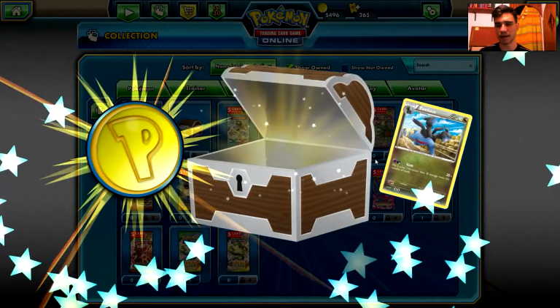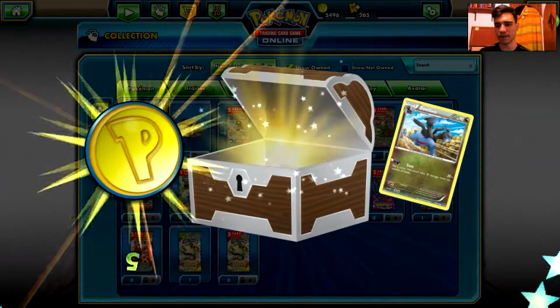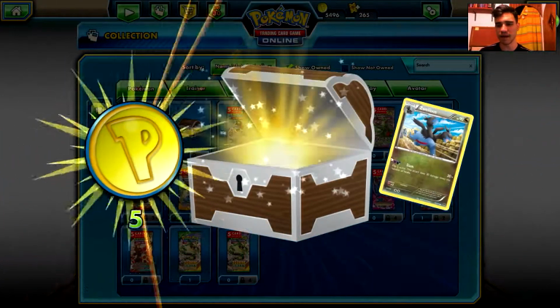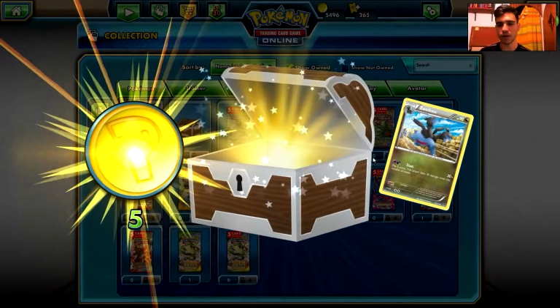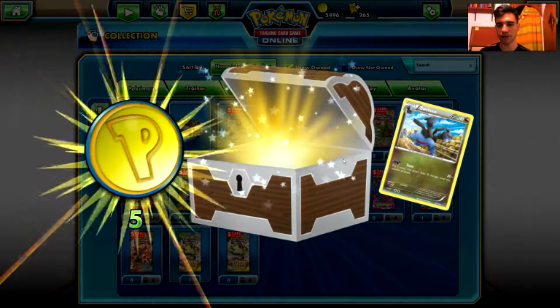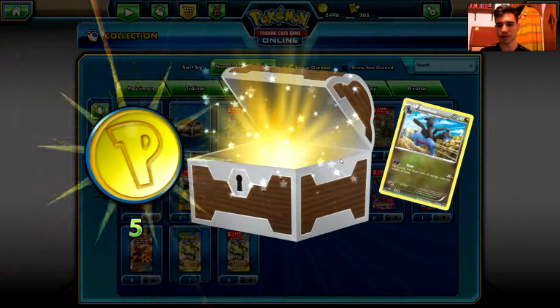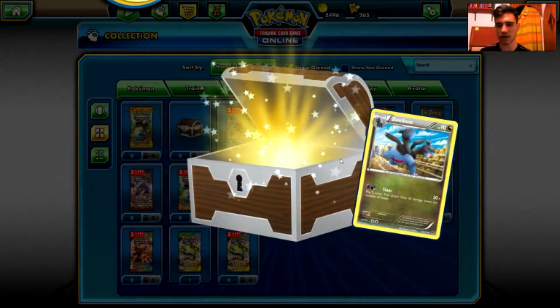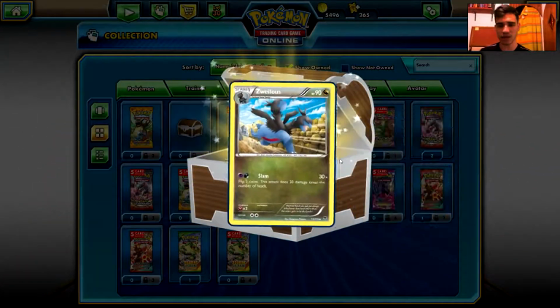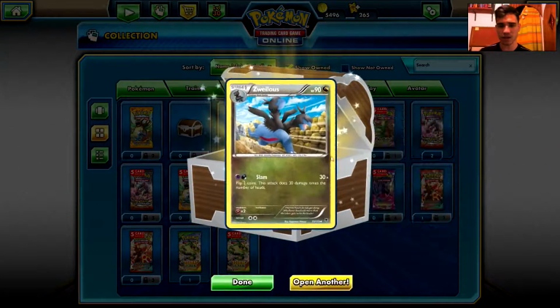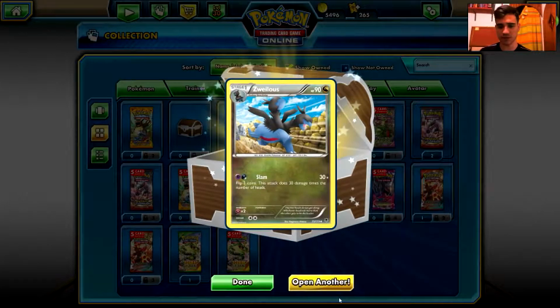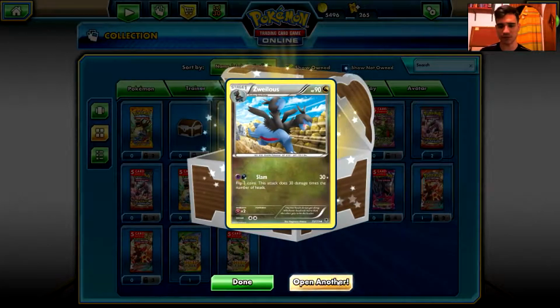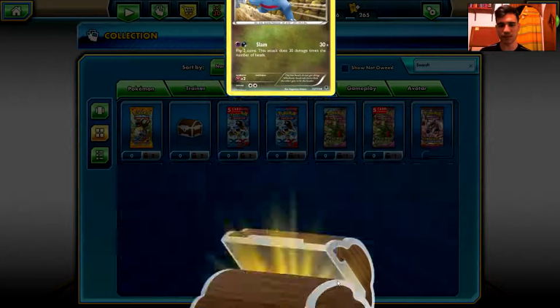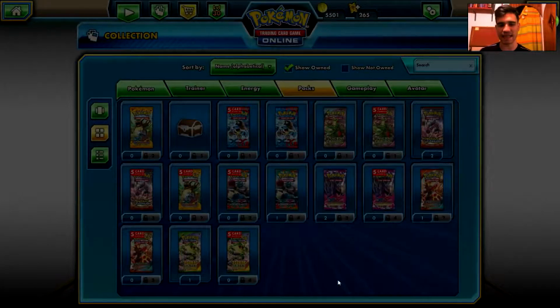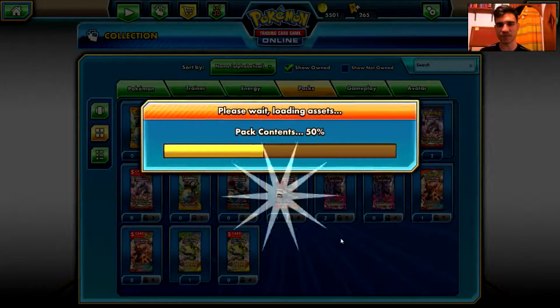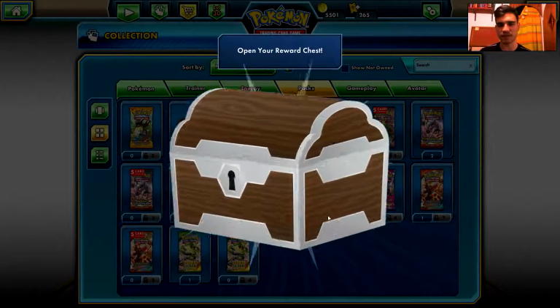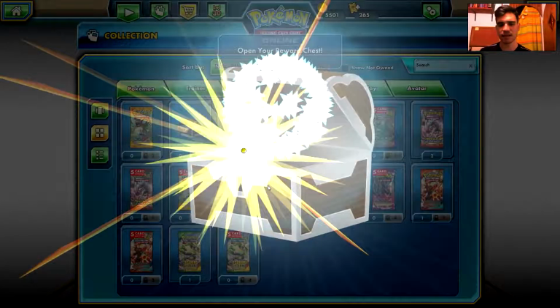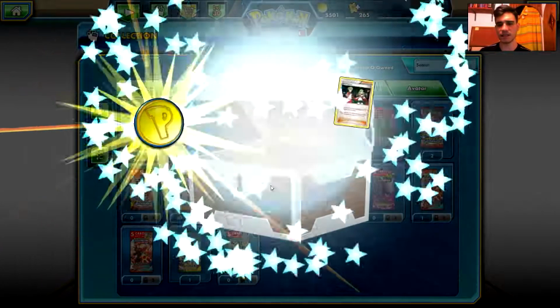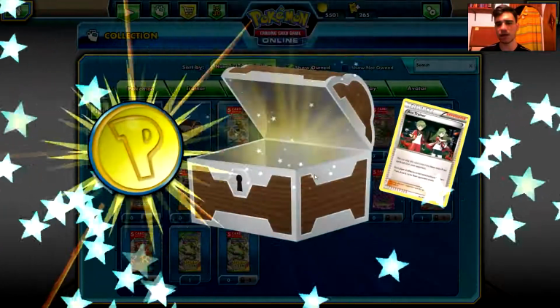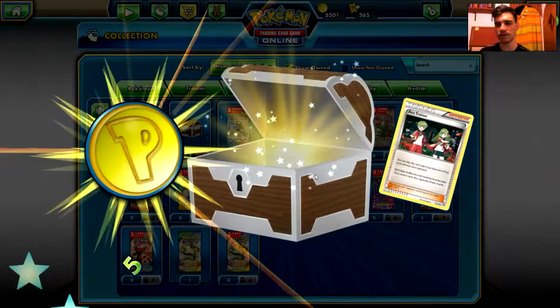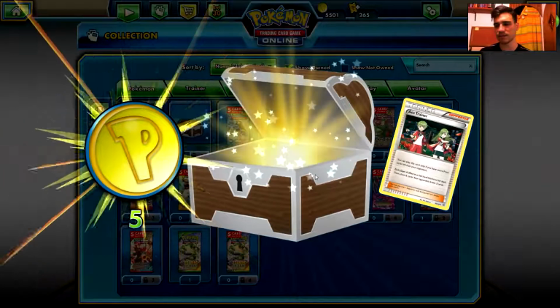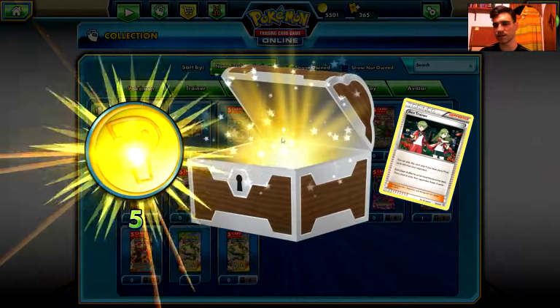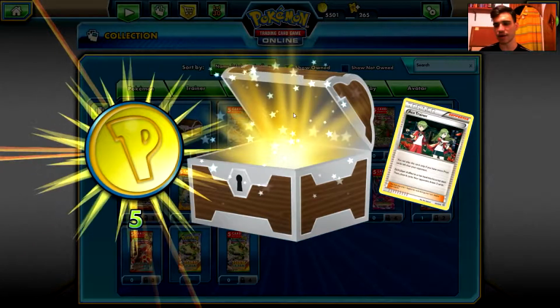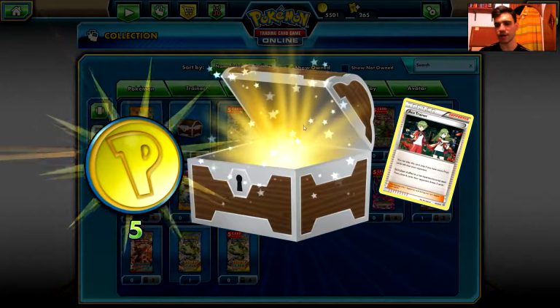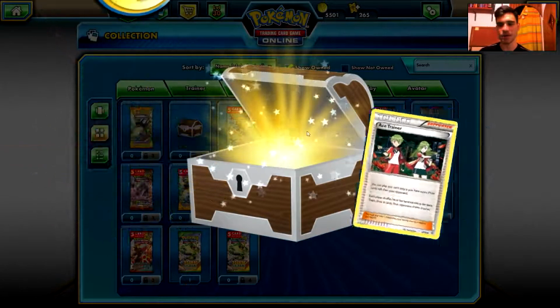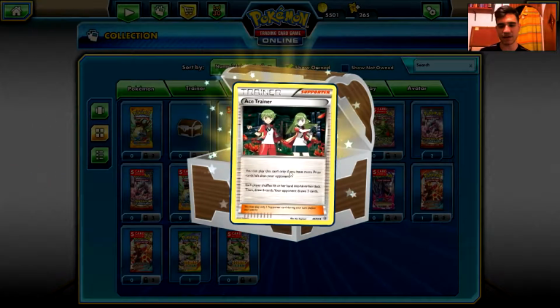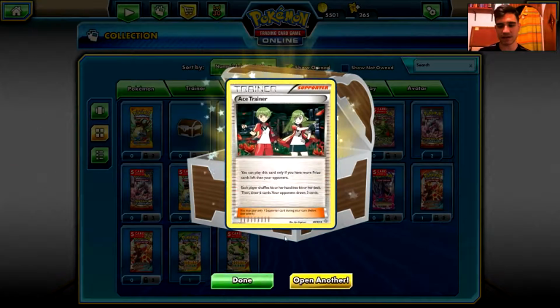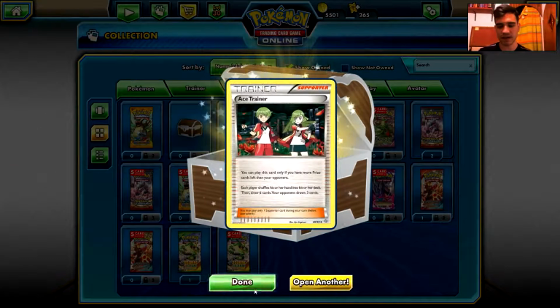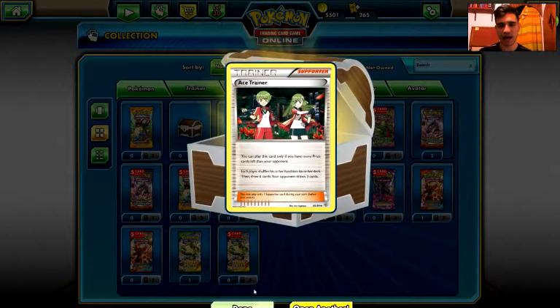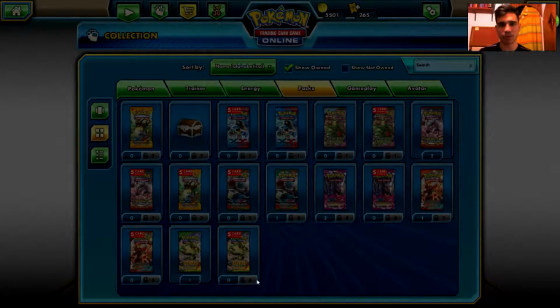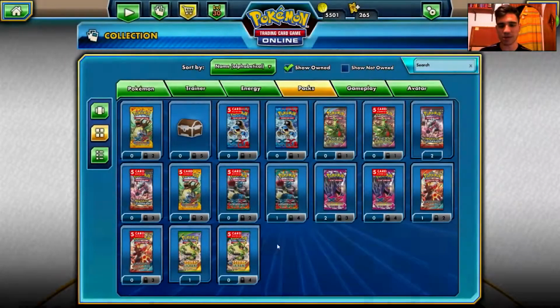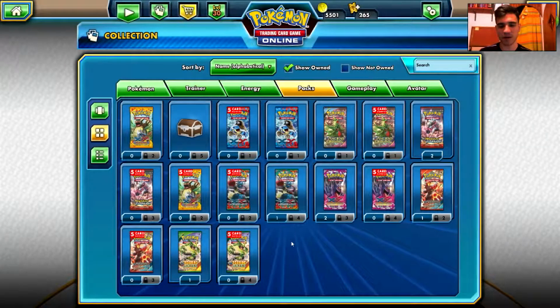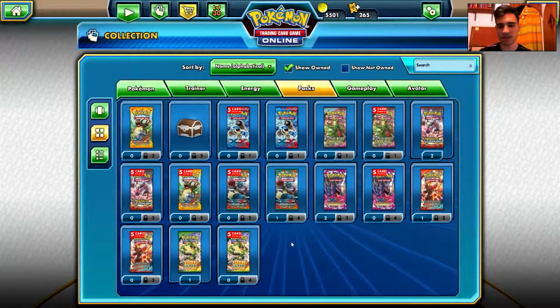There is no rare card — this is an Uncommon Zweilous from the Phantom Forces — and last but not least — it didn't. This is an Ace Trainer, so we definitely didn't pull an awesome card in this video.